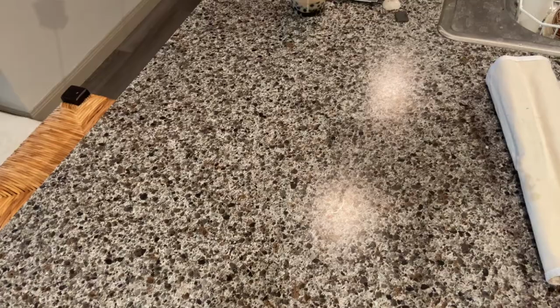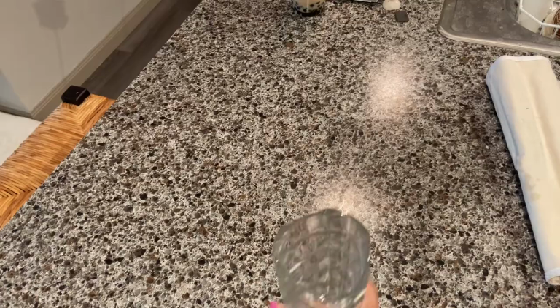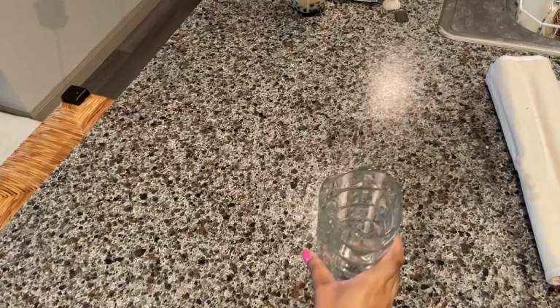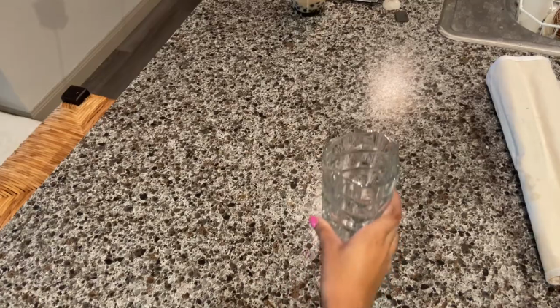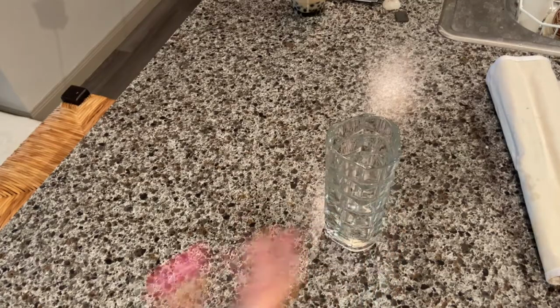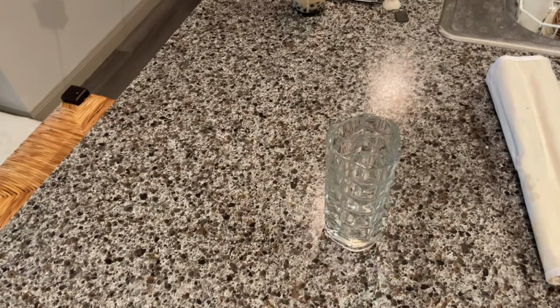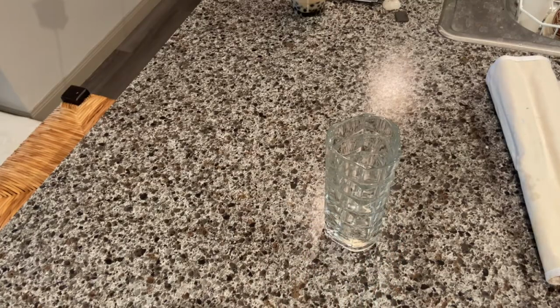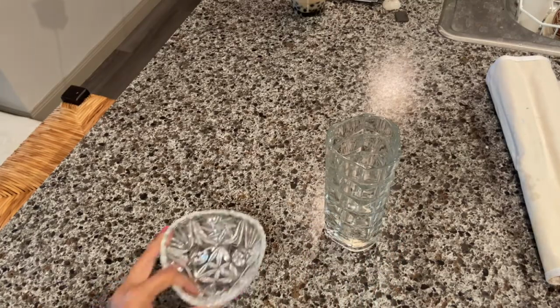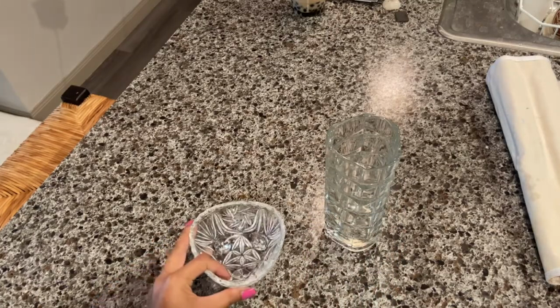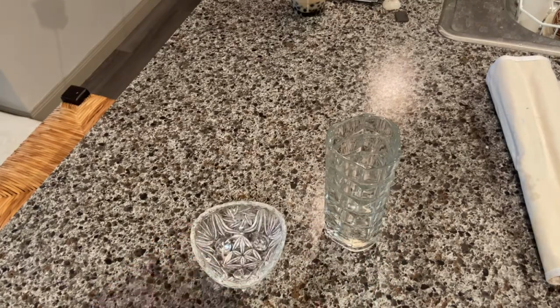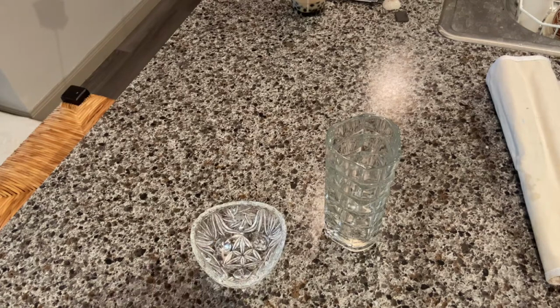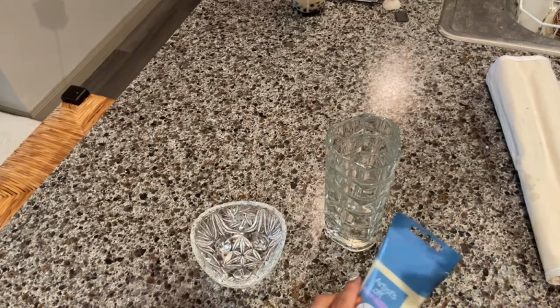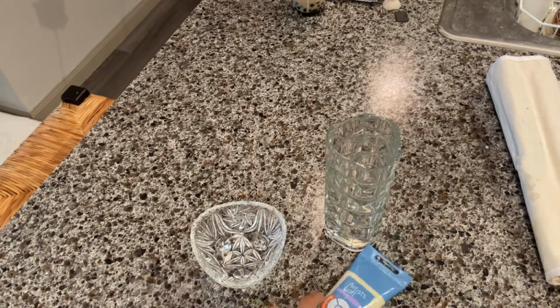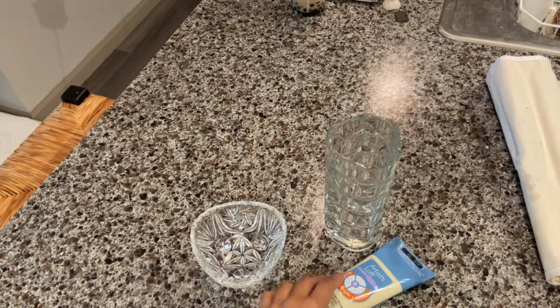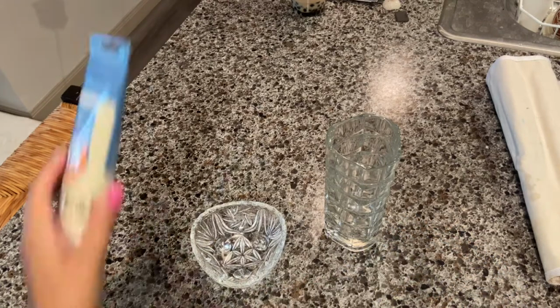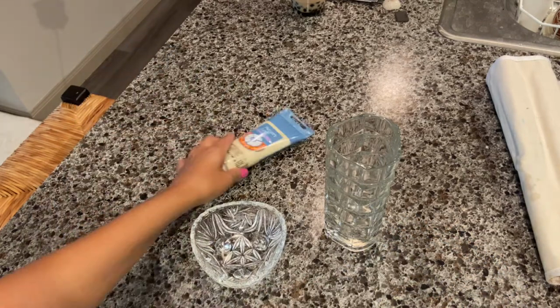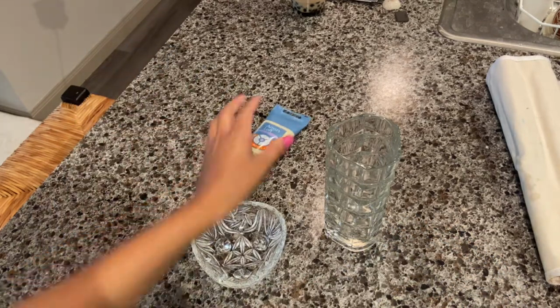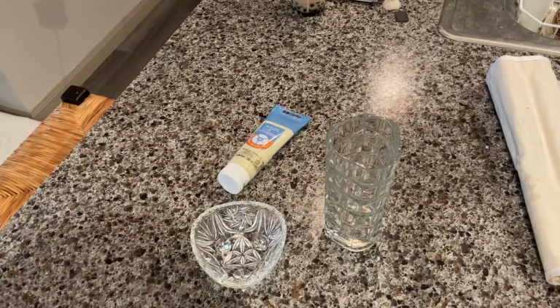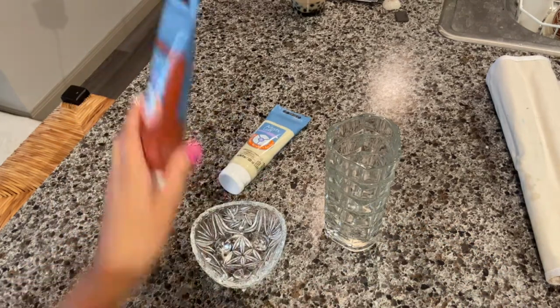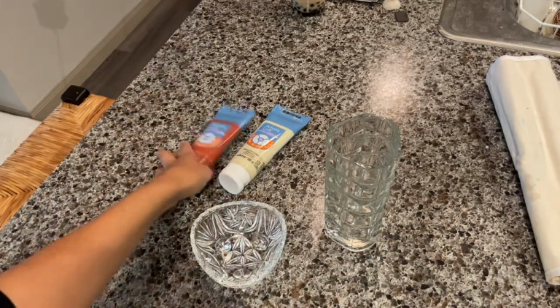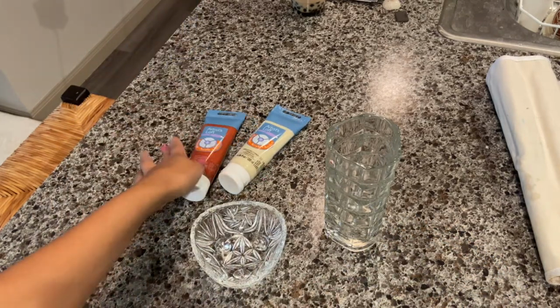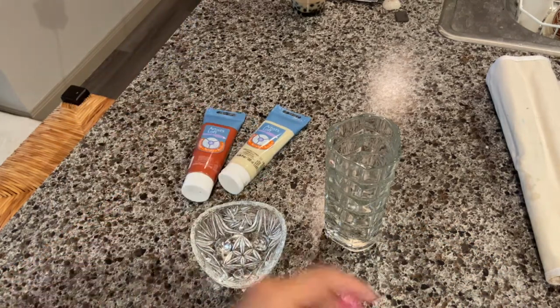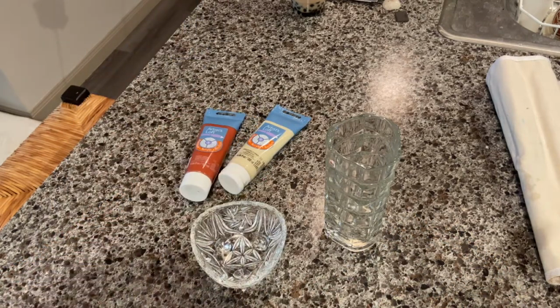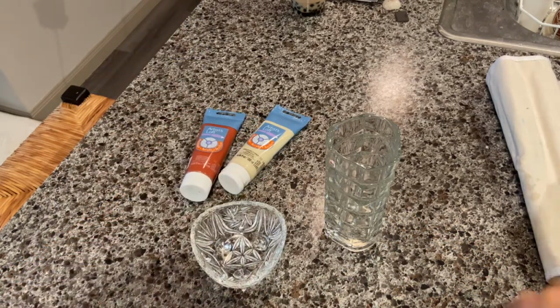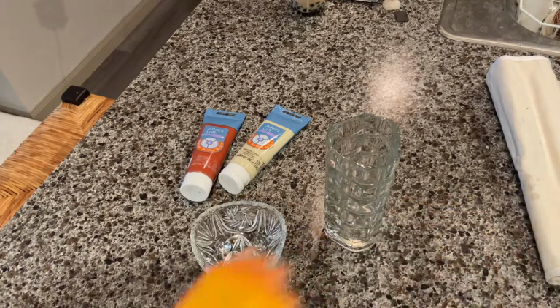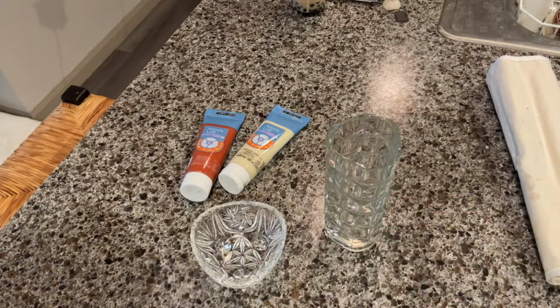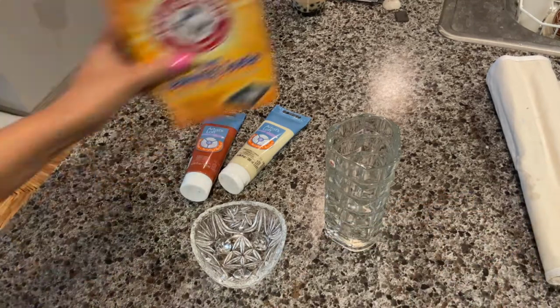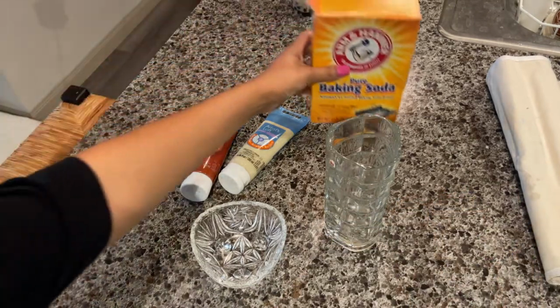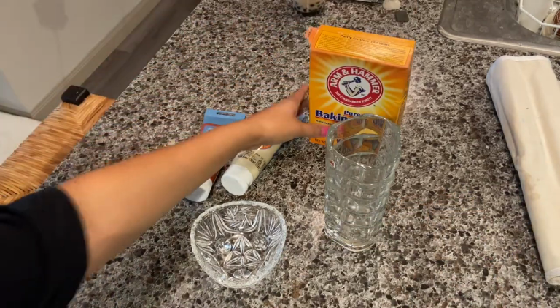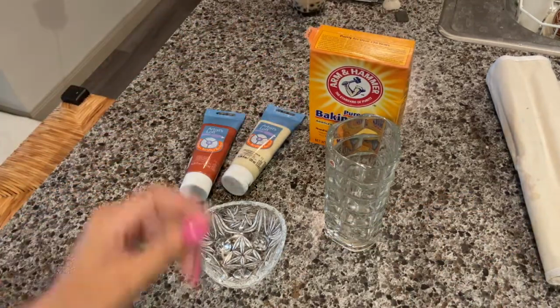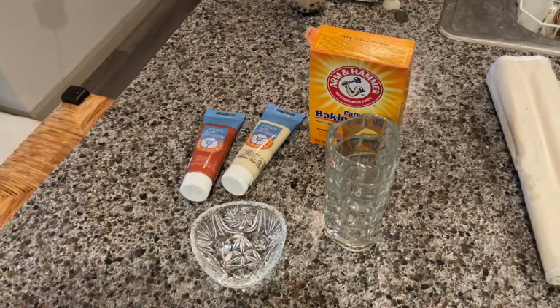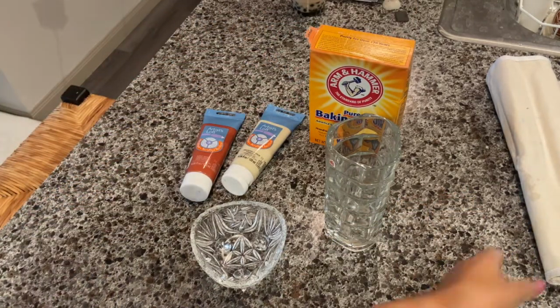The next thing that I'm doing is going to be painting some glass that I got from the Goodwill with some acrylic paints and a baking soda mixture to give it a stonewash finish.